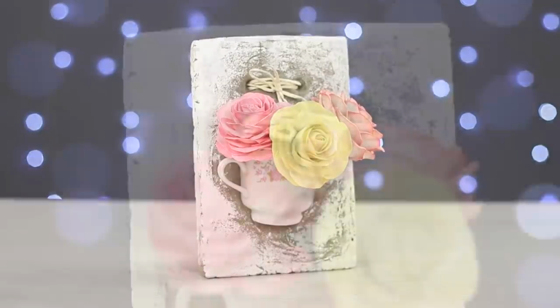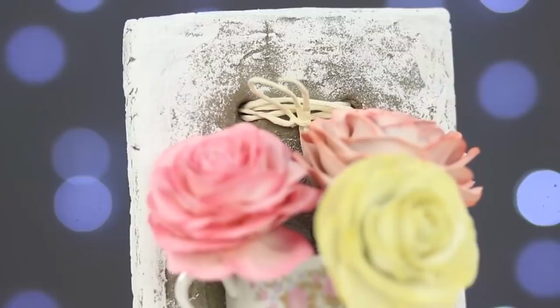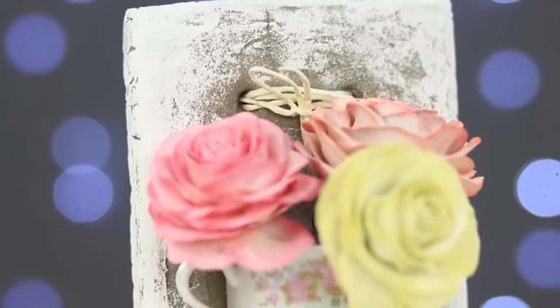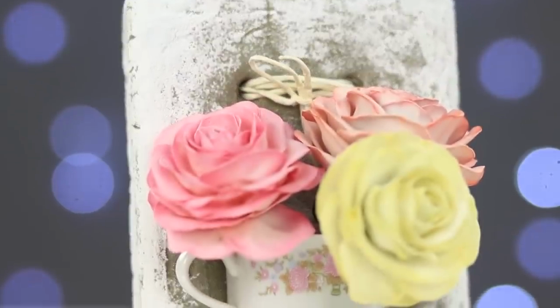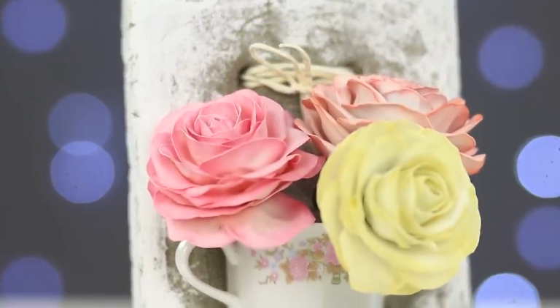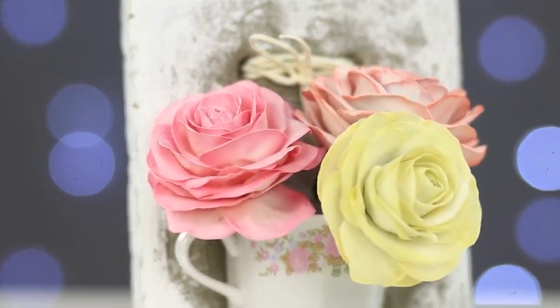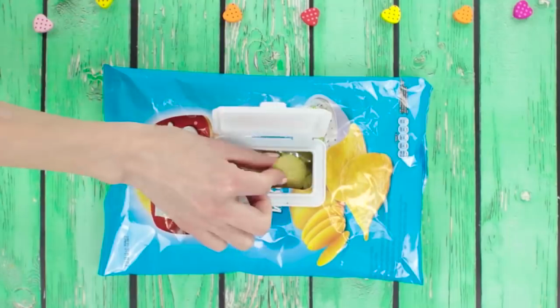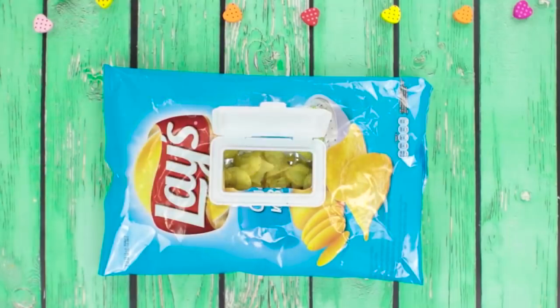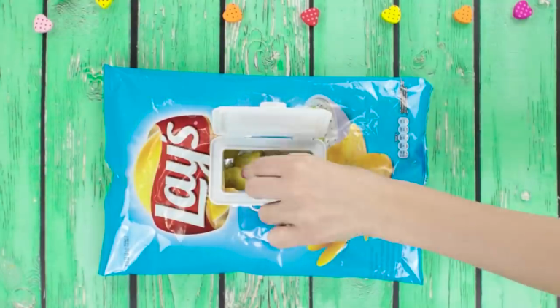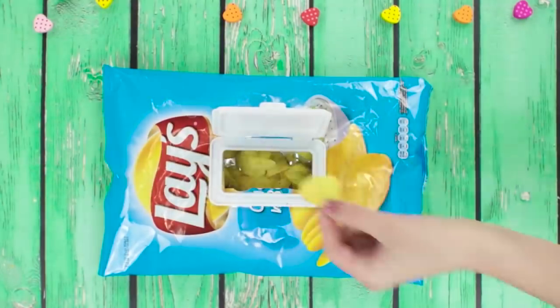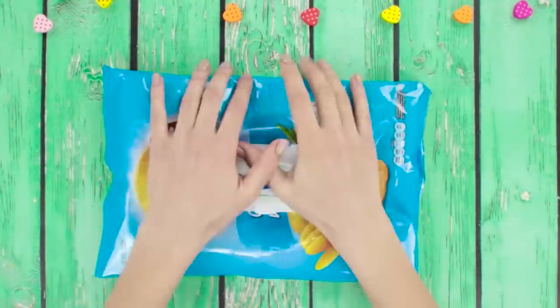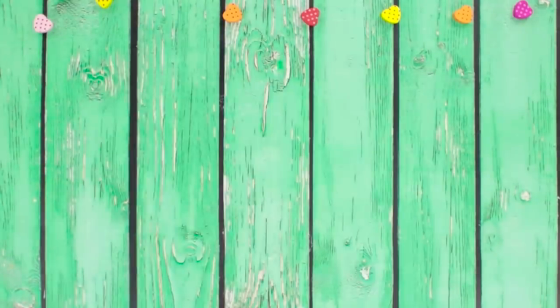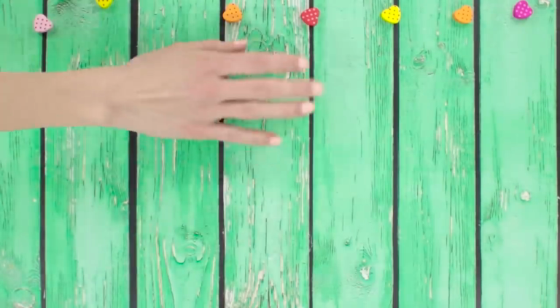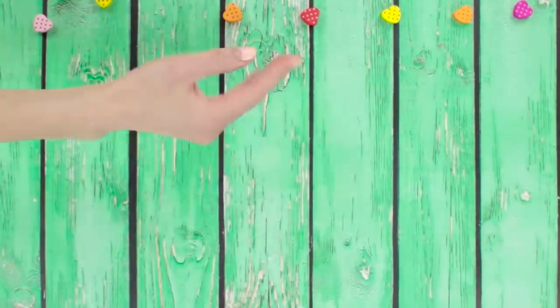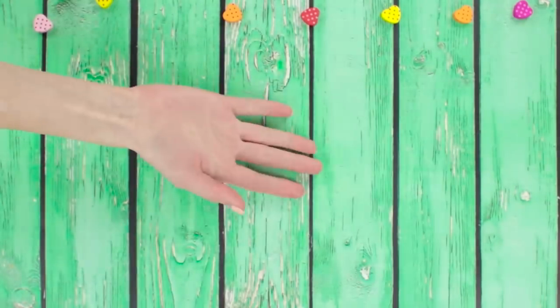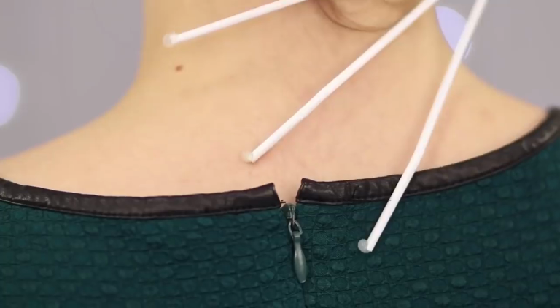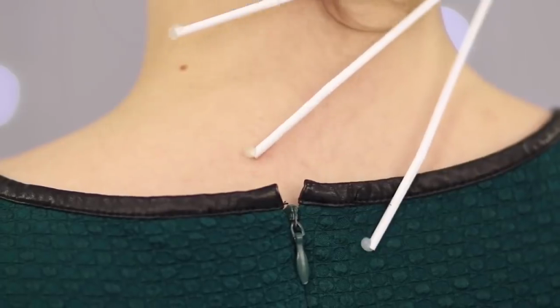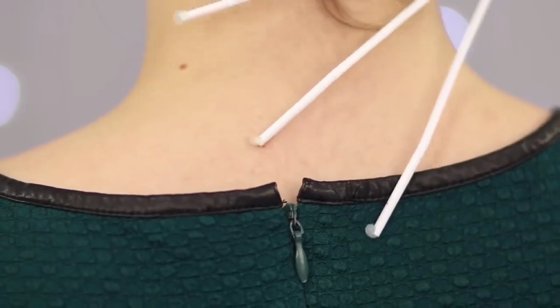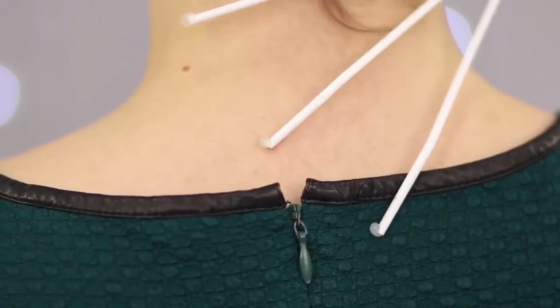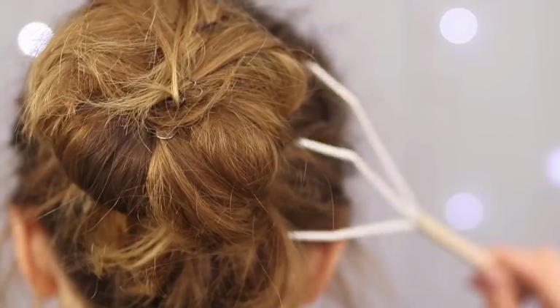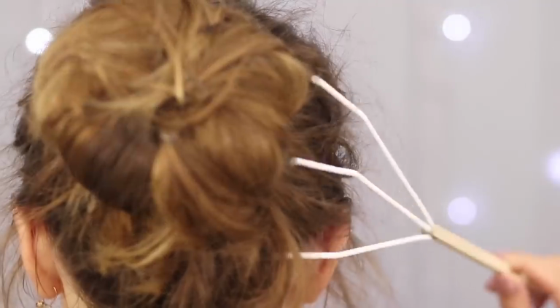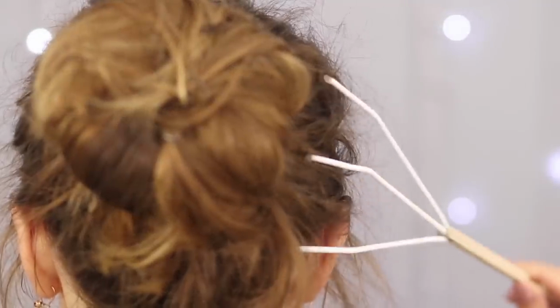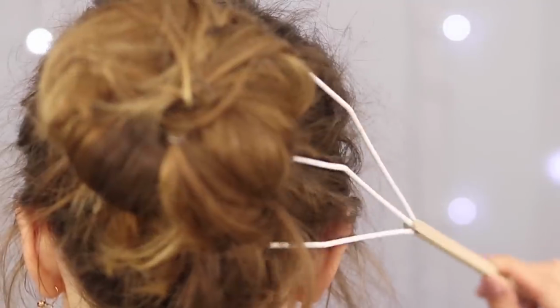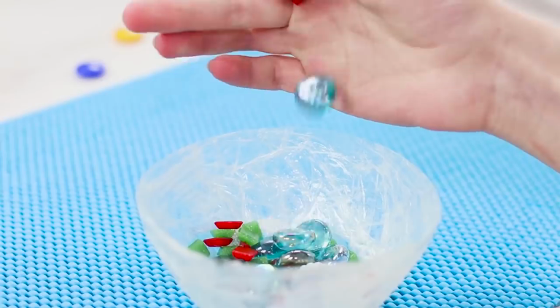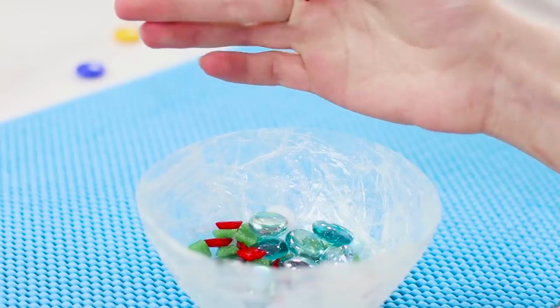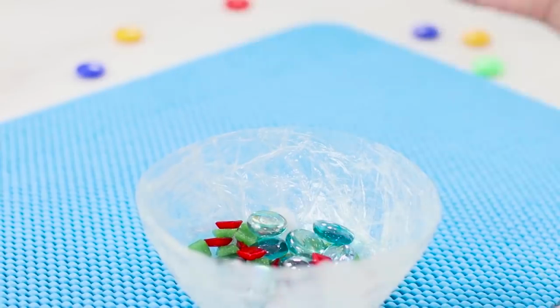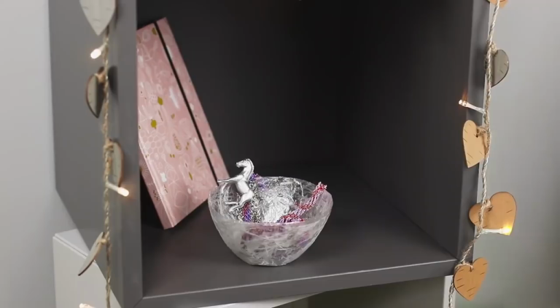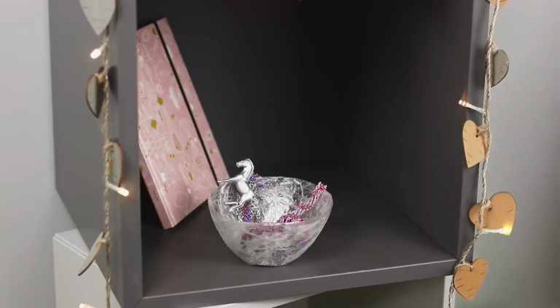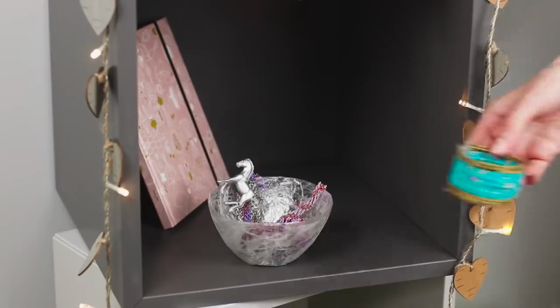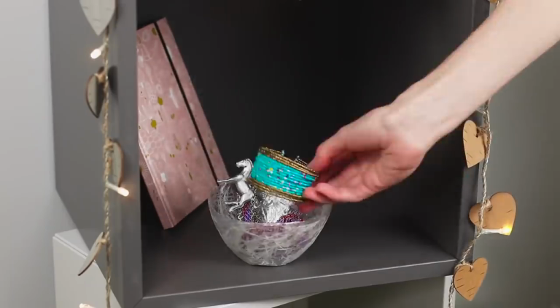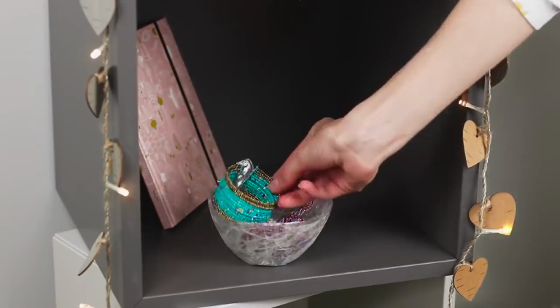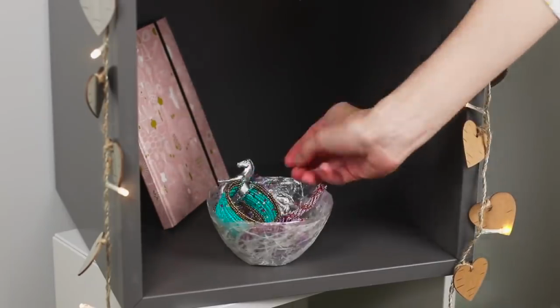Do you think outside the box and see the unusual in the simplest things? In our new video, we will introduce to you amazing life hacks which will simplify your life for a bit.